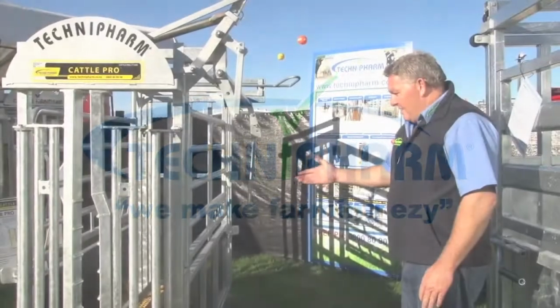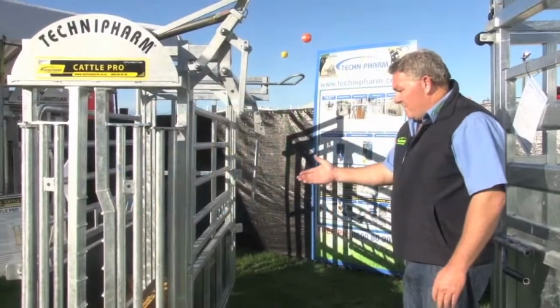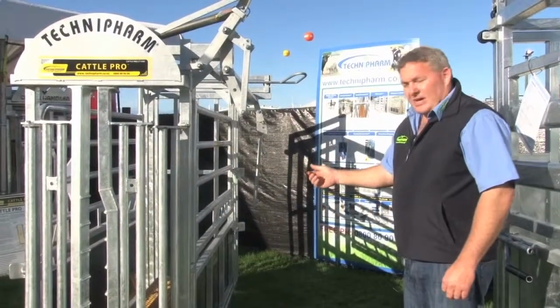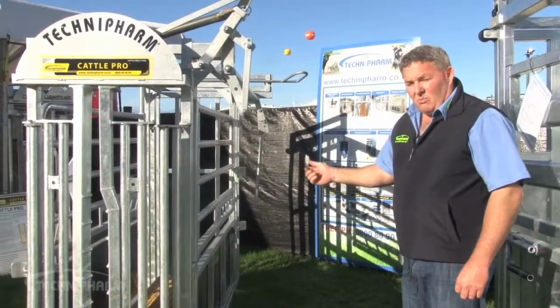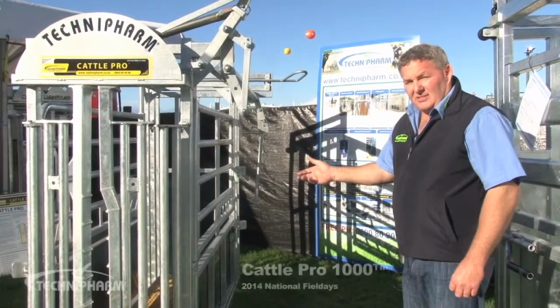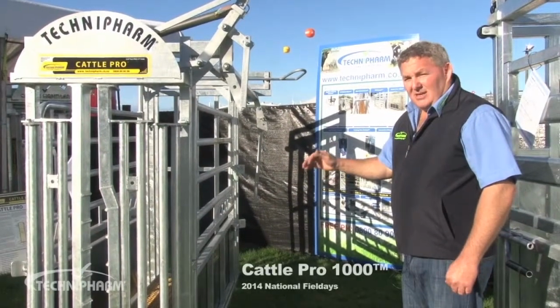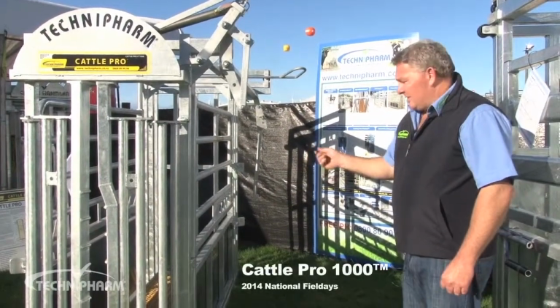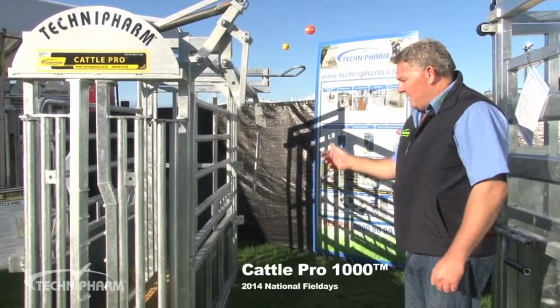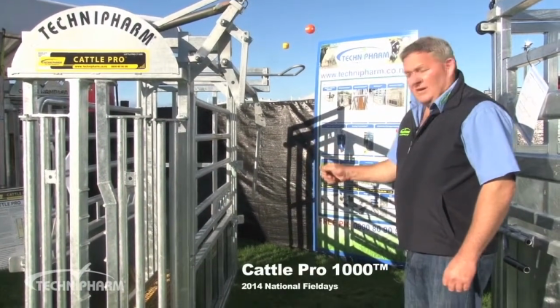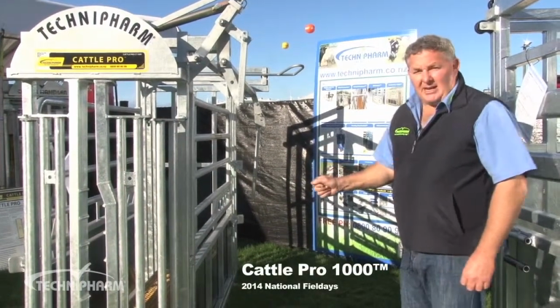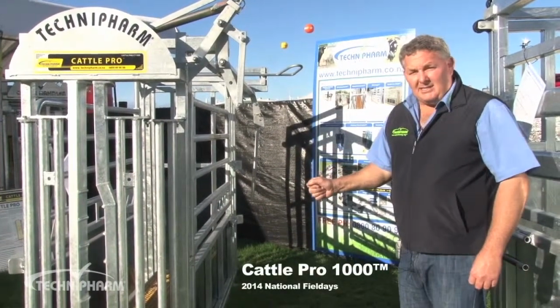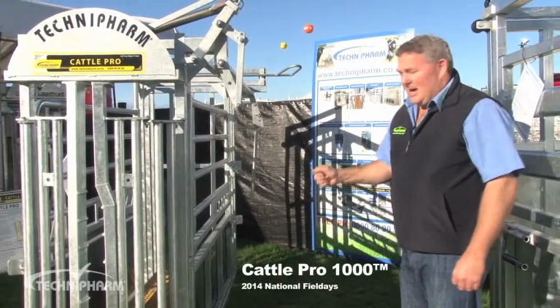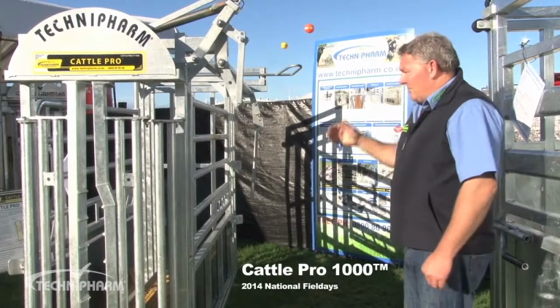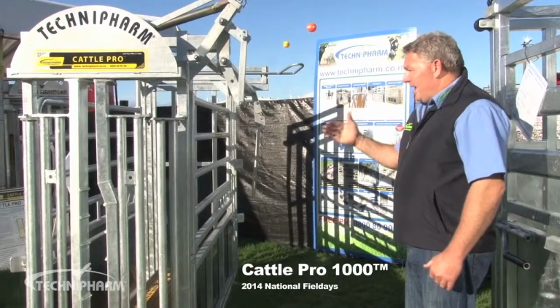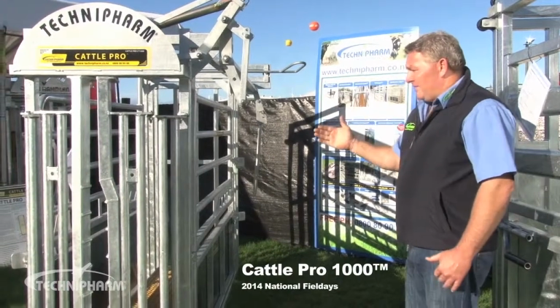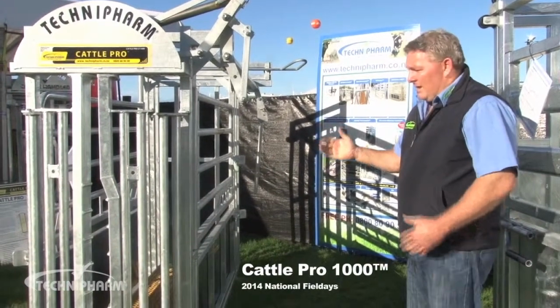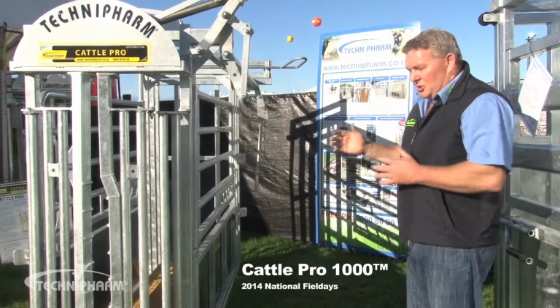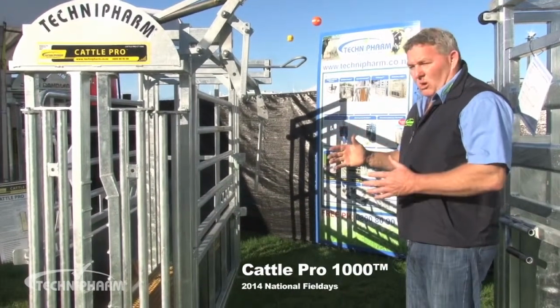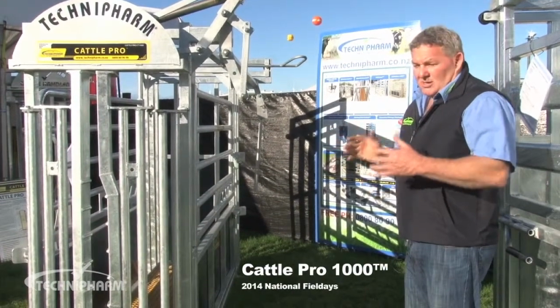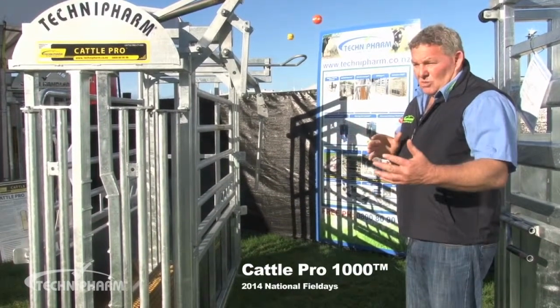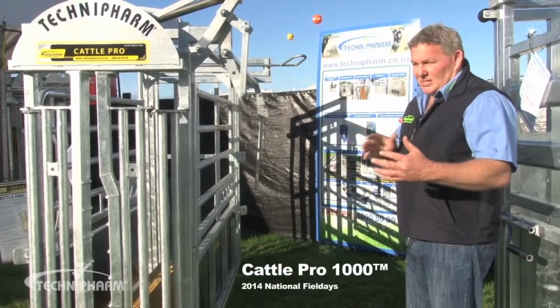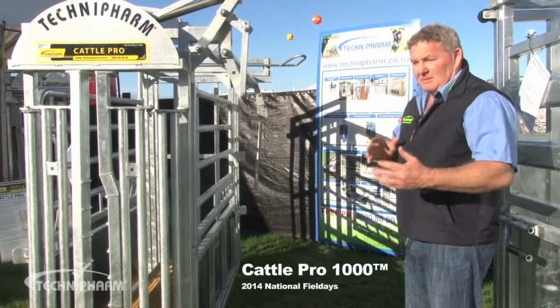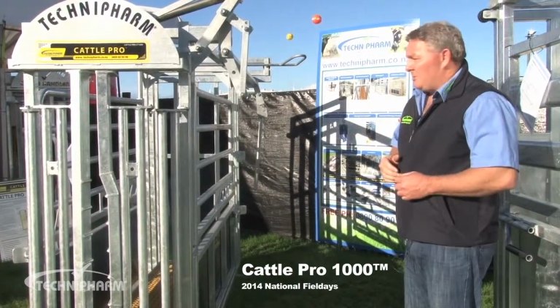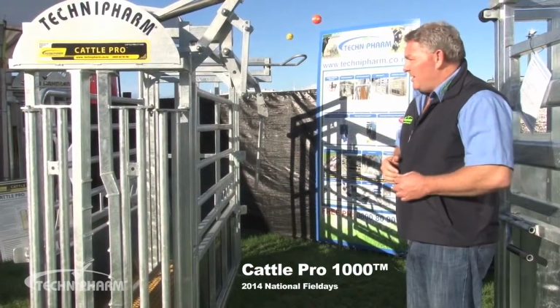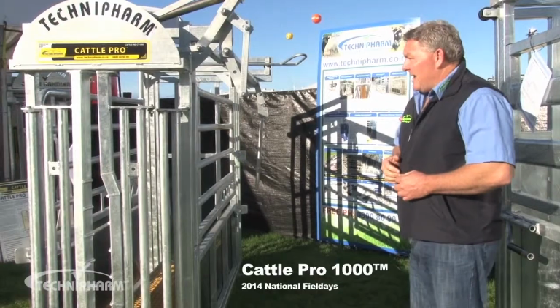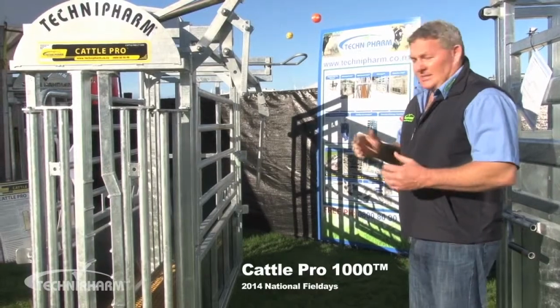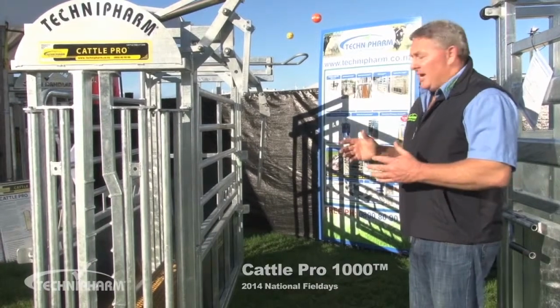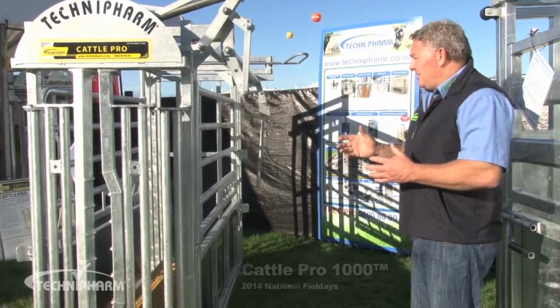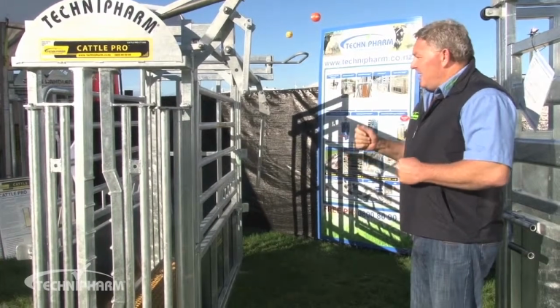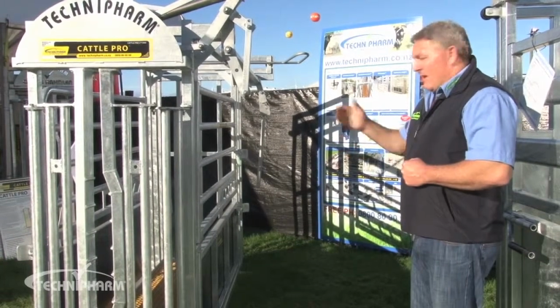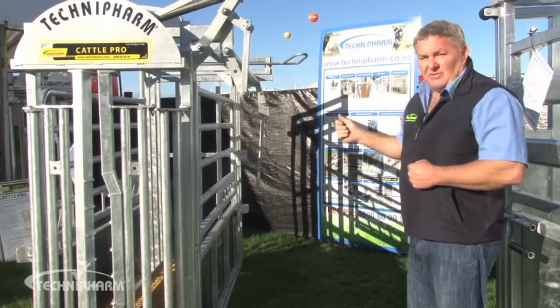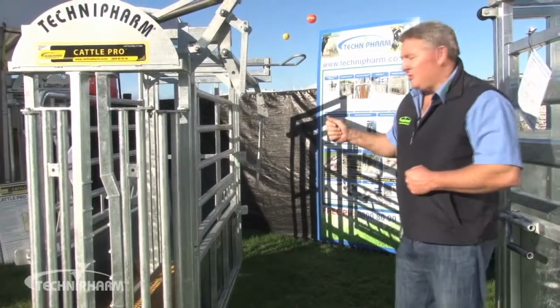Here we have our Cattle Pro 1000, which is our entry-level cattle handler. It's a great handler for the small block moving into the medium-sized block. It has its limitations, and I'll run through the features with you.